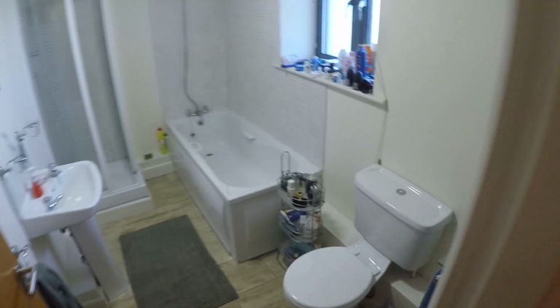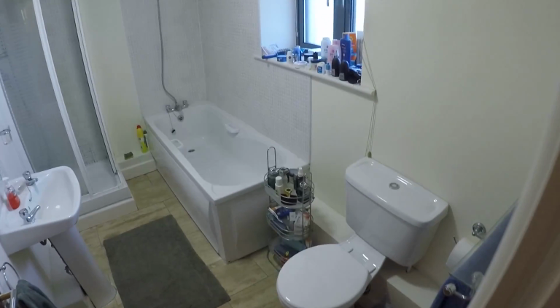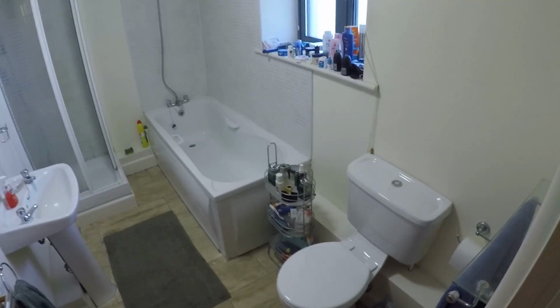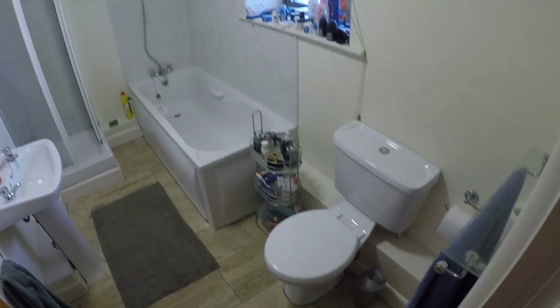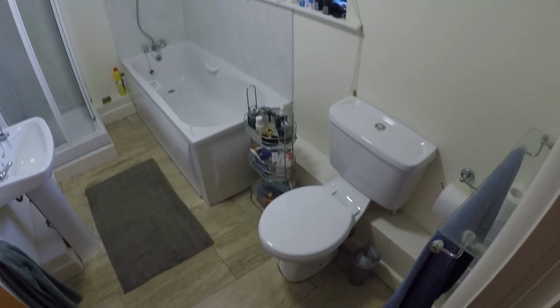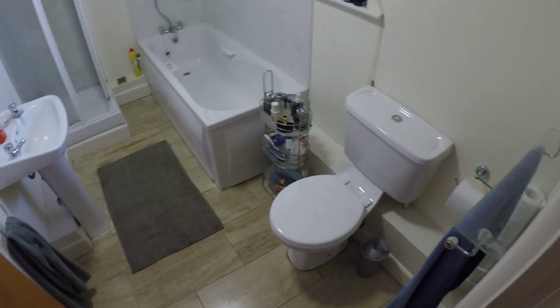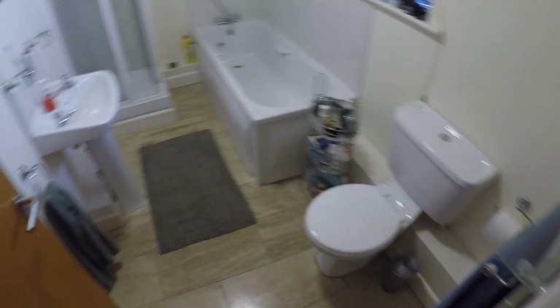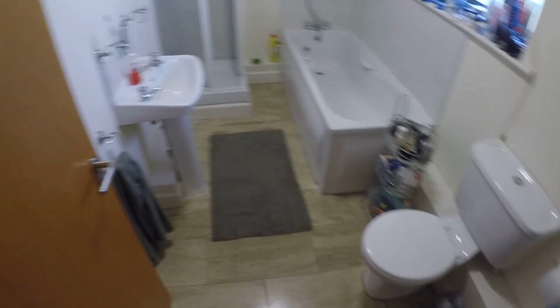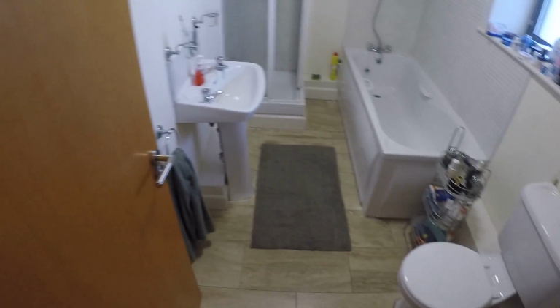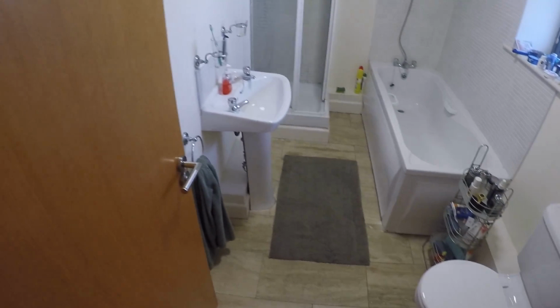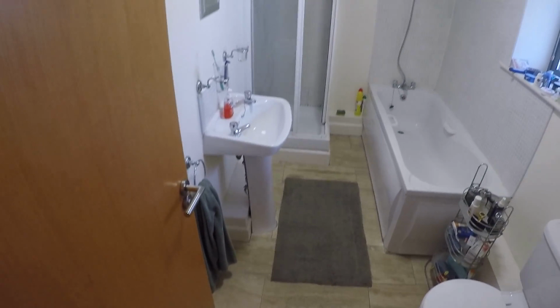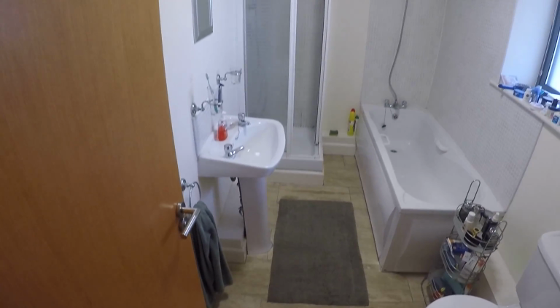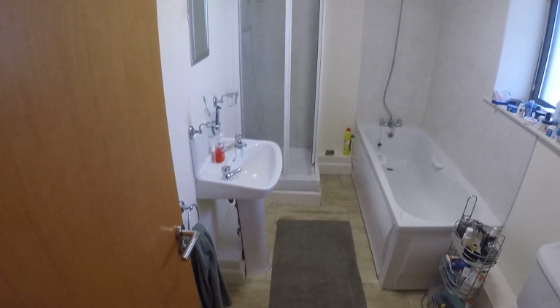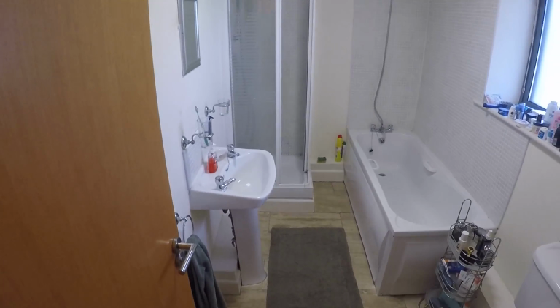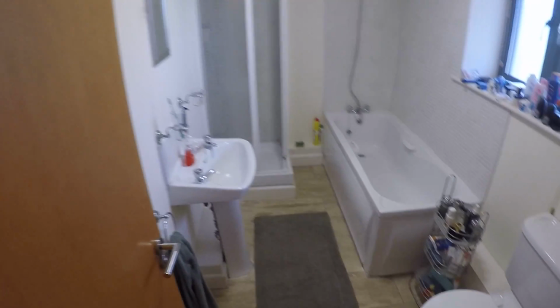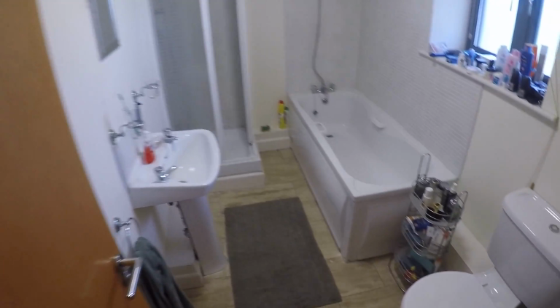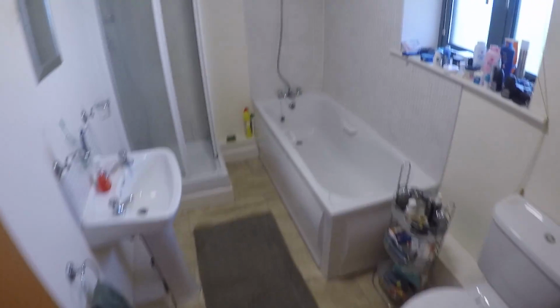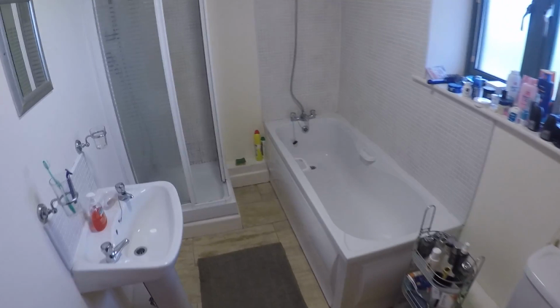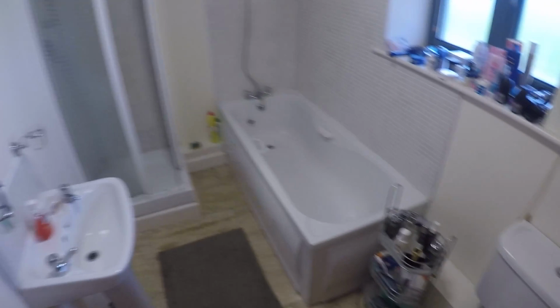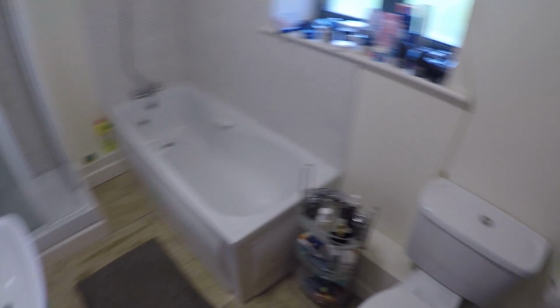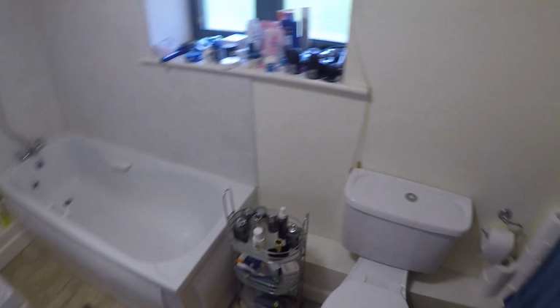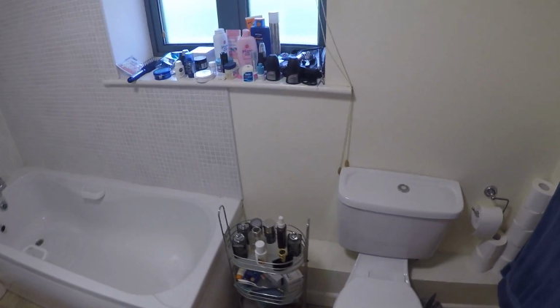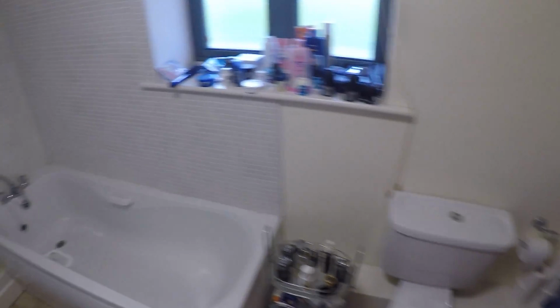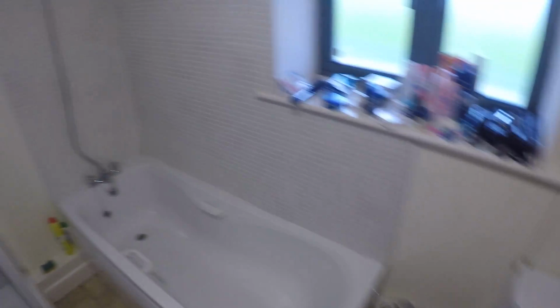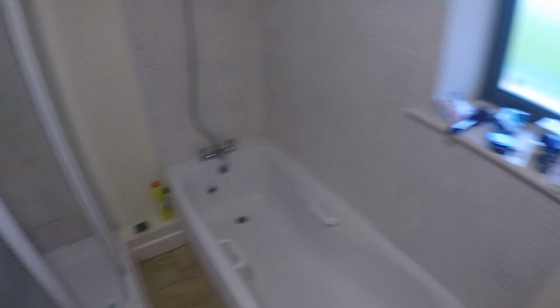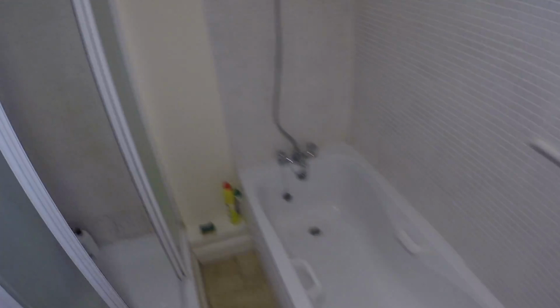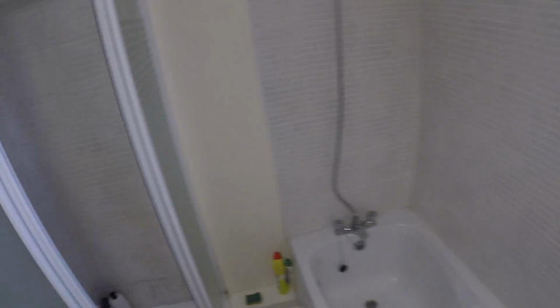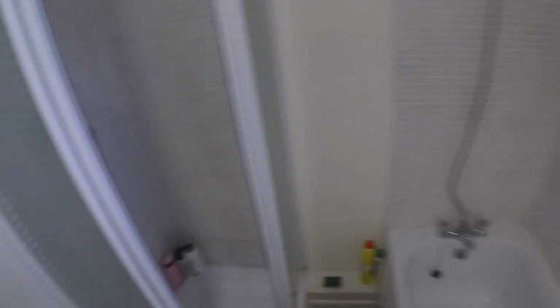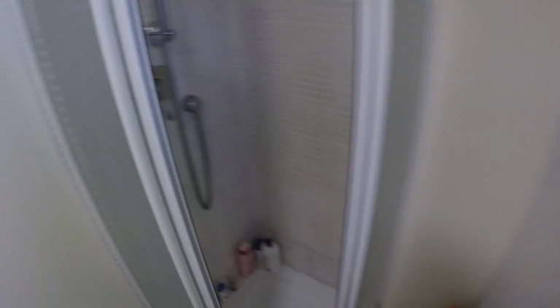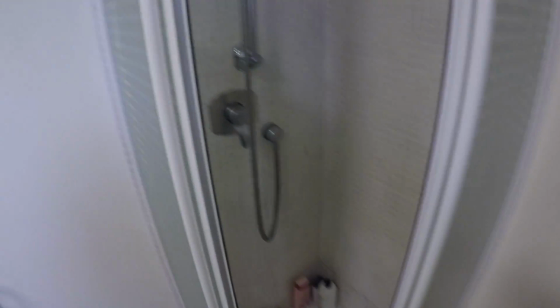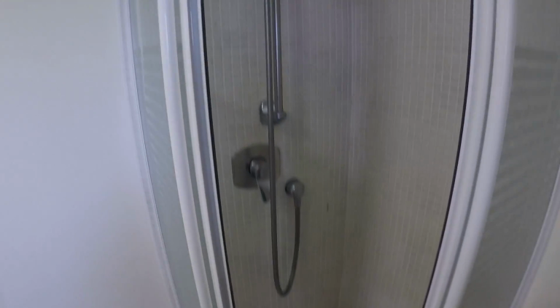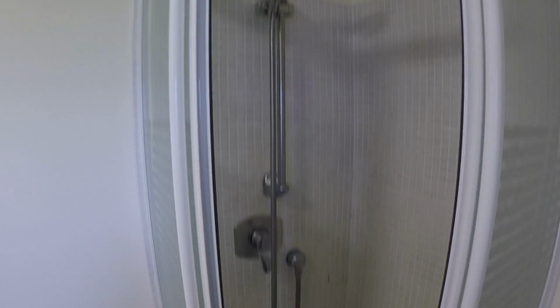You've got the bathroom. And you've got a shower and a tub. Toilet. And this is the shower.